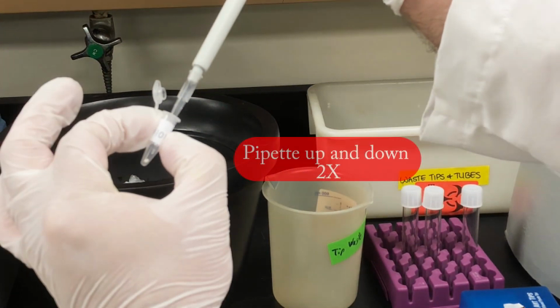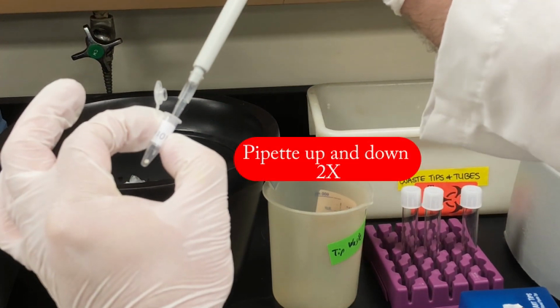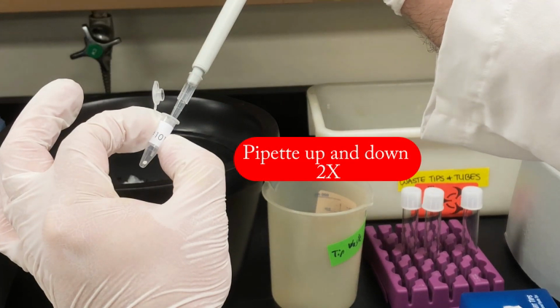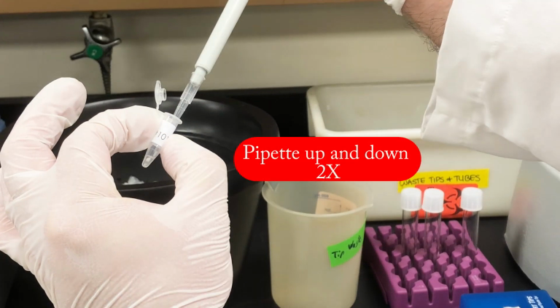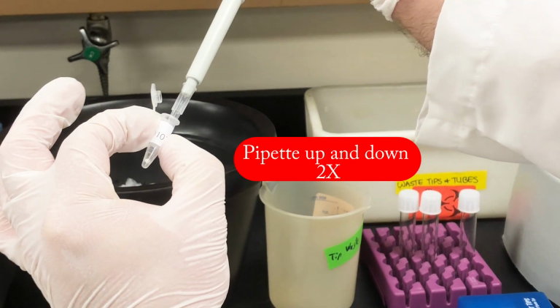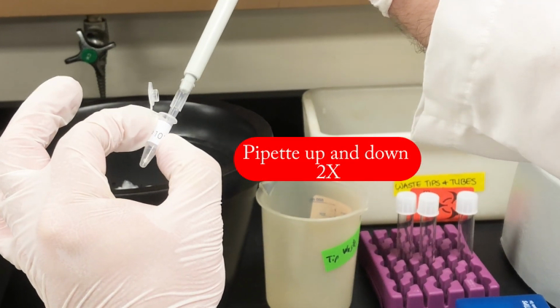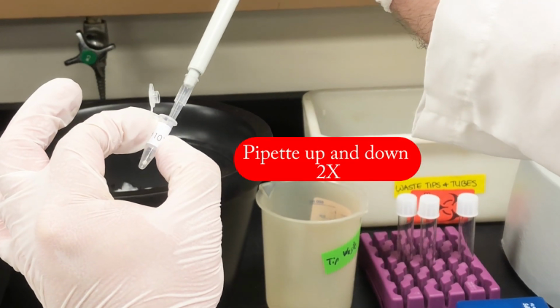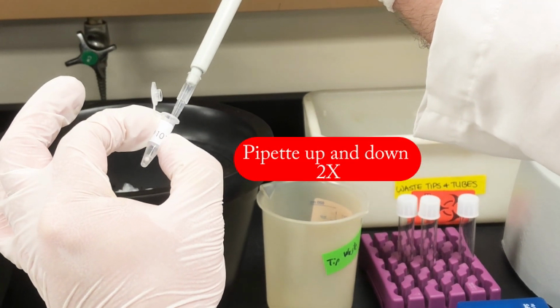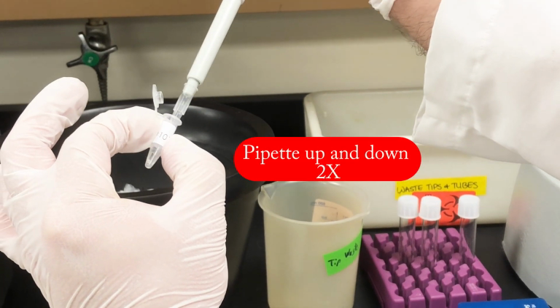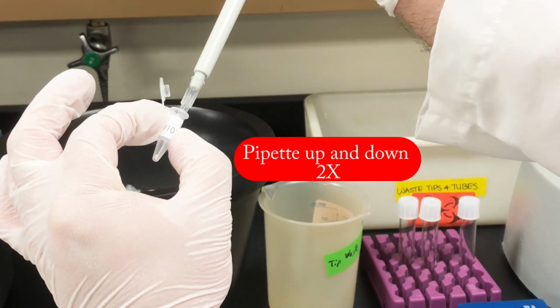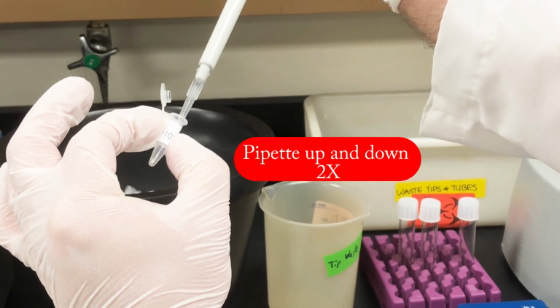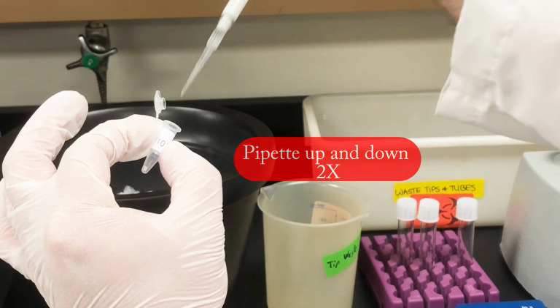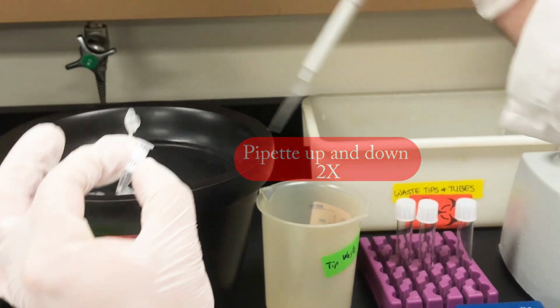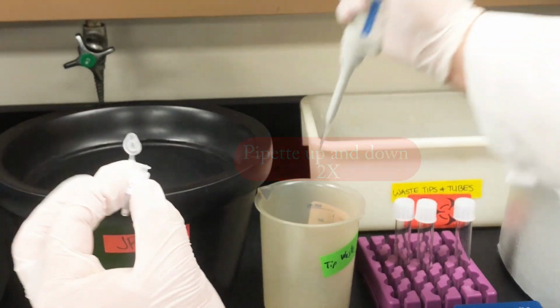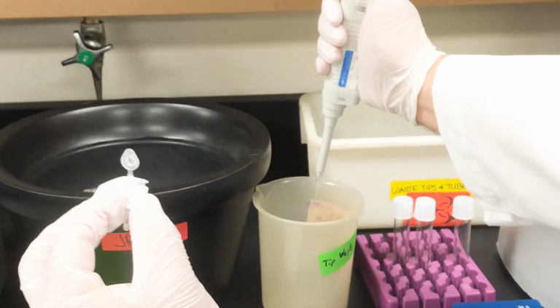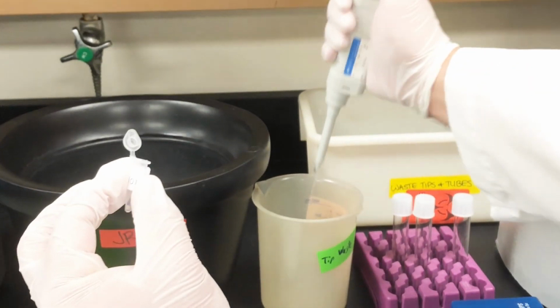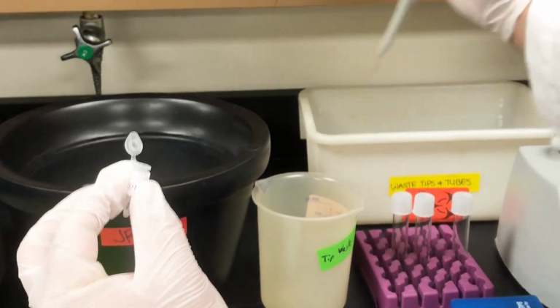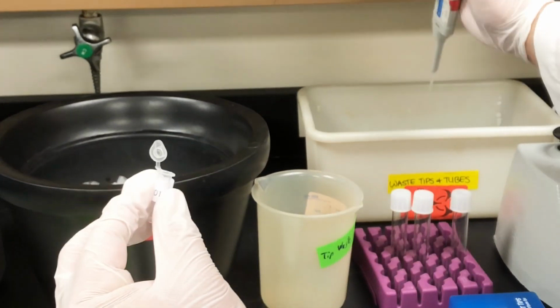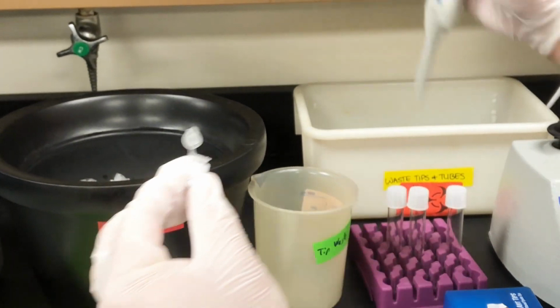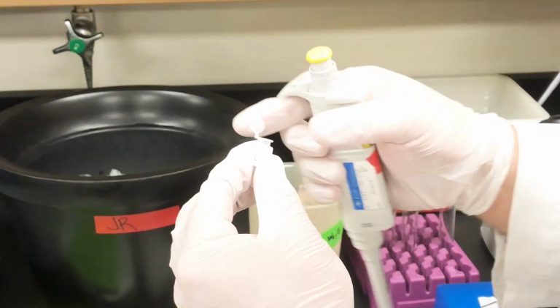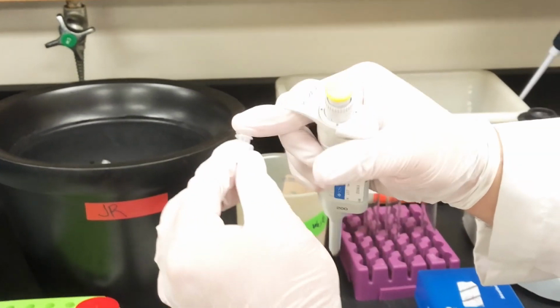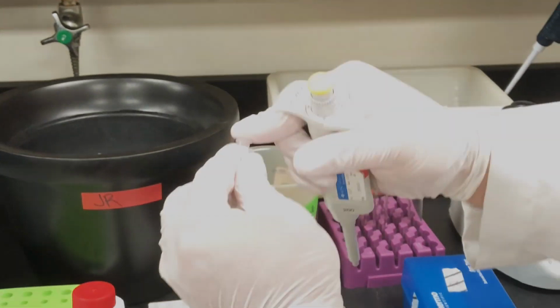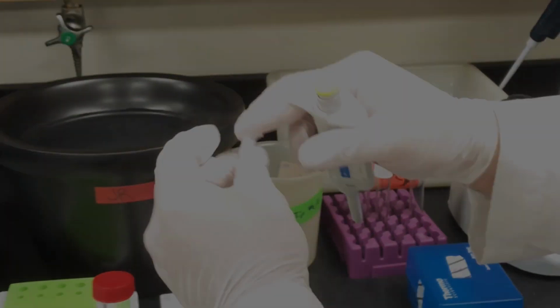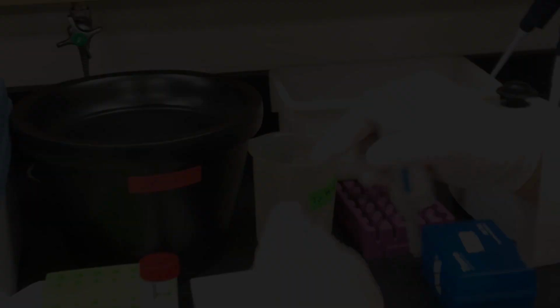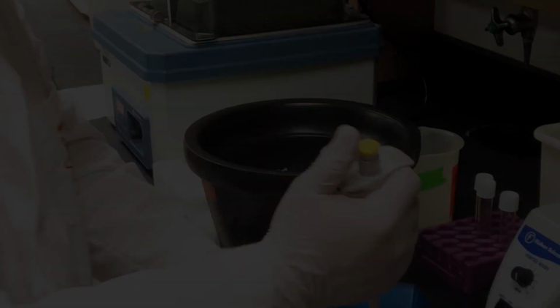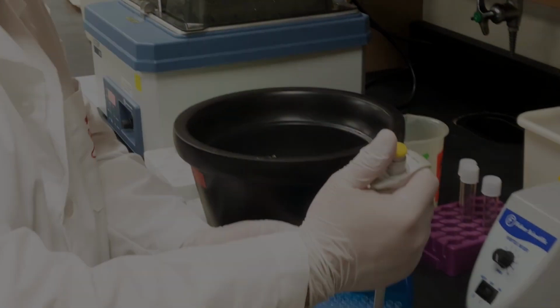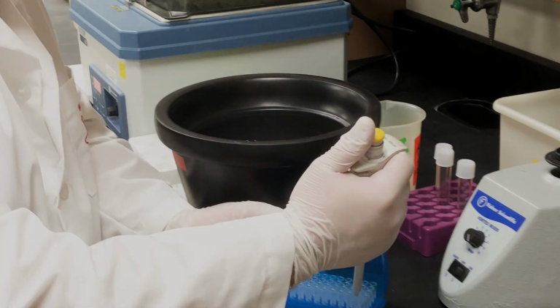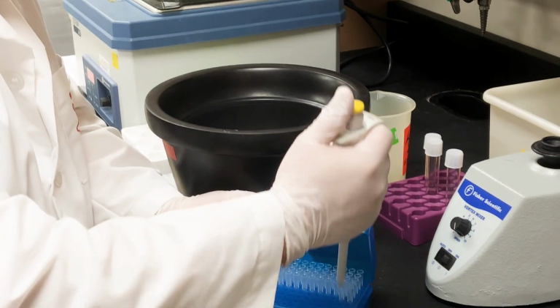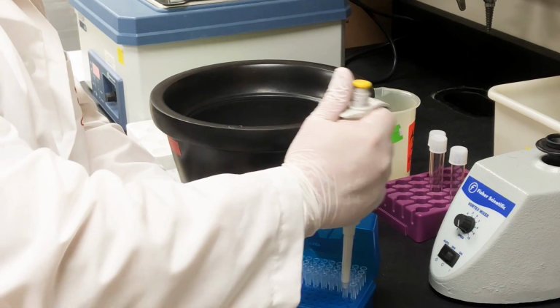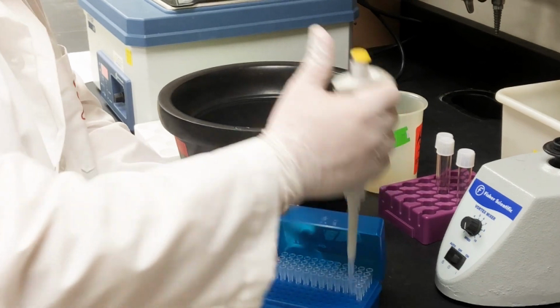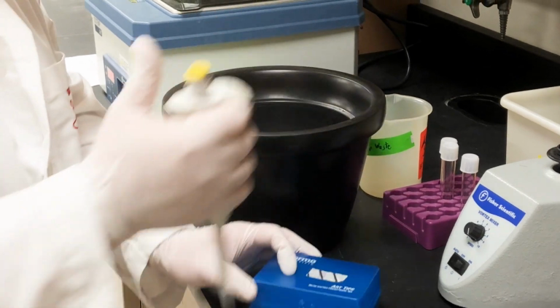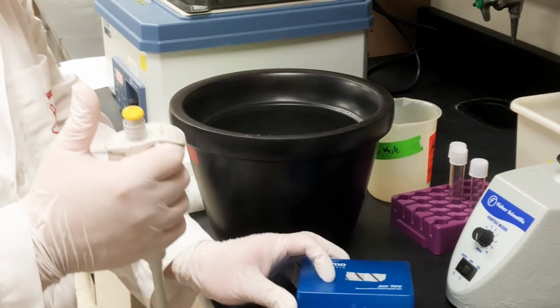Pipet up and down quickly two times. Remove the TE immediately. Place the tube on ice.